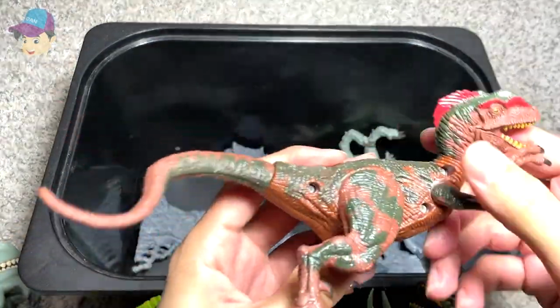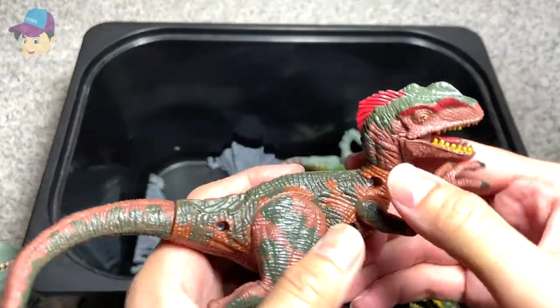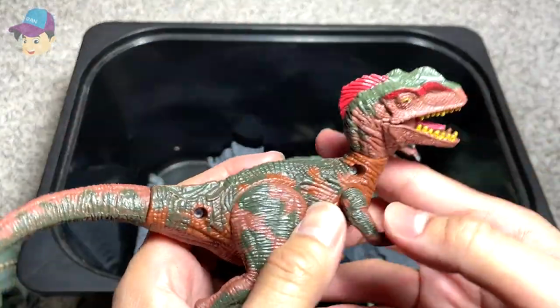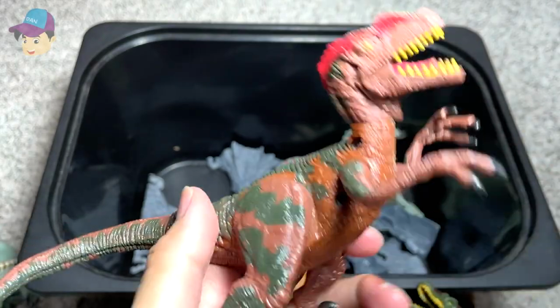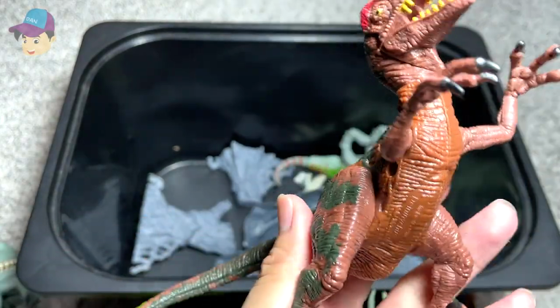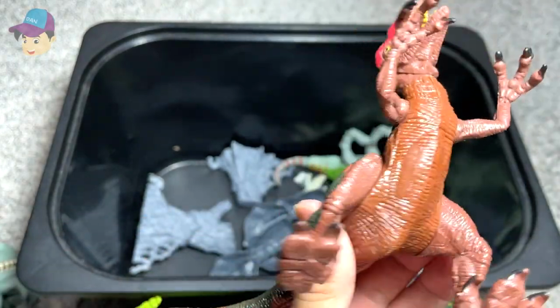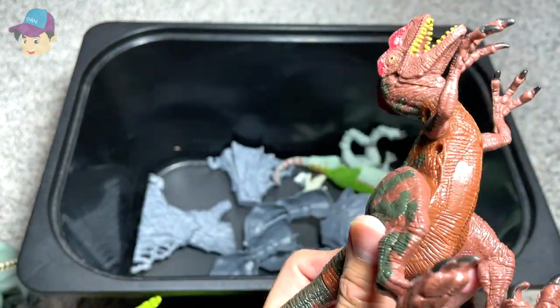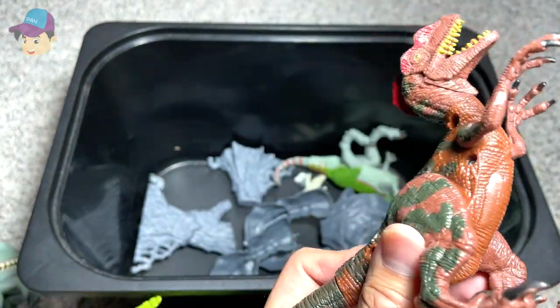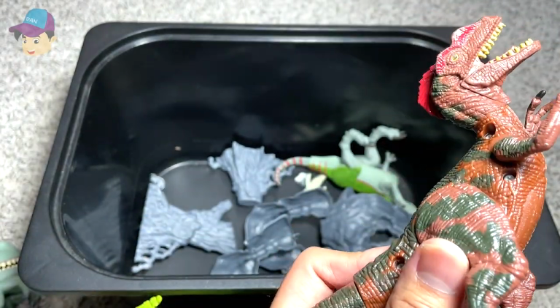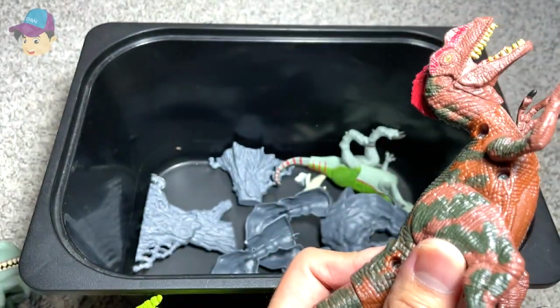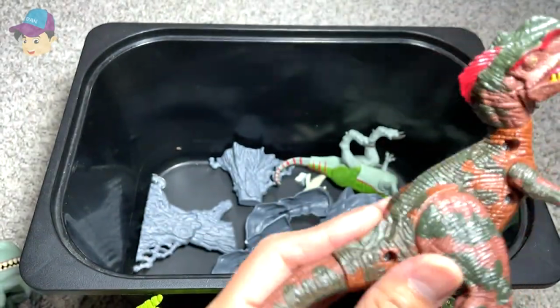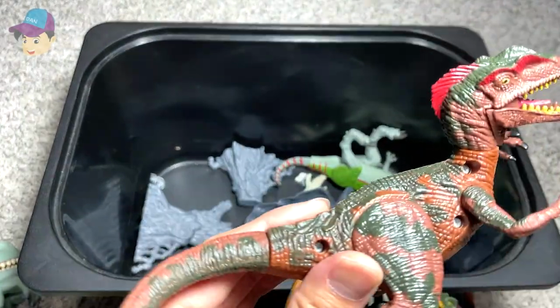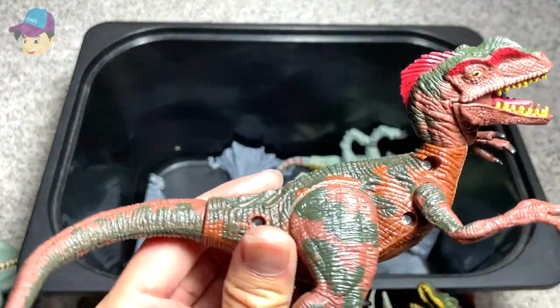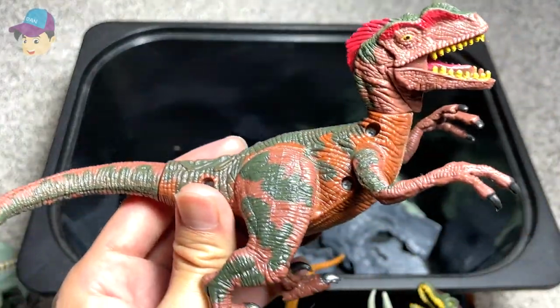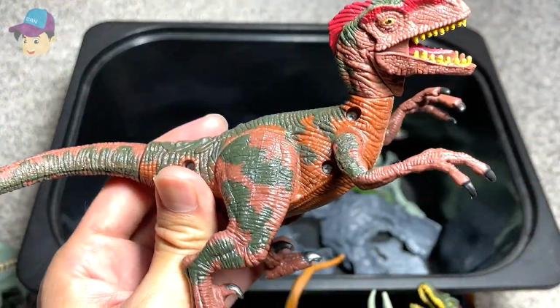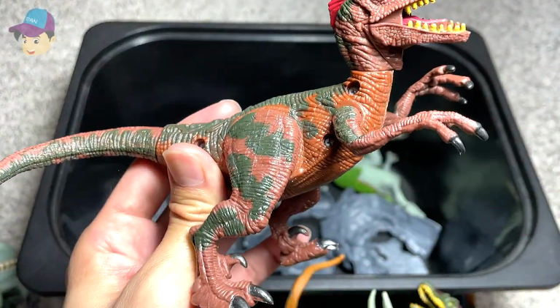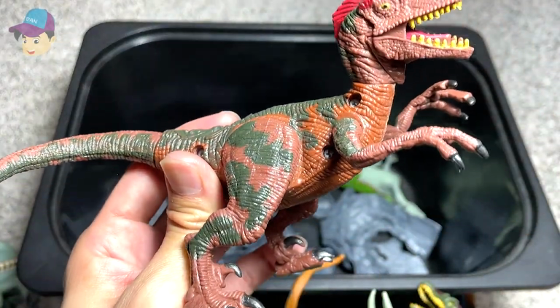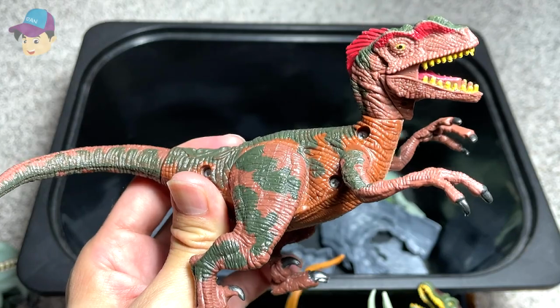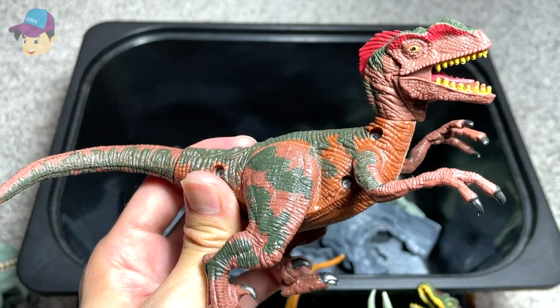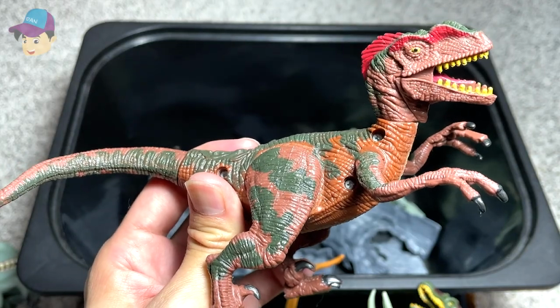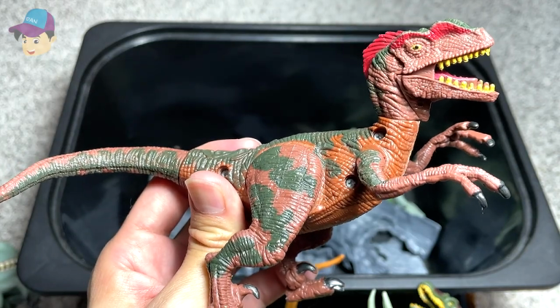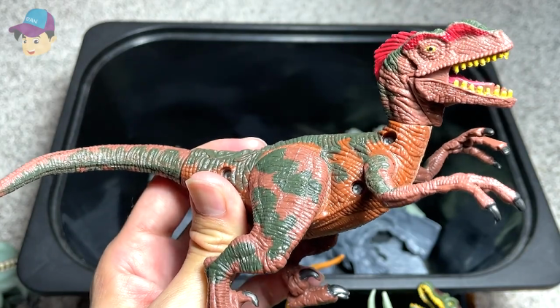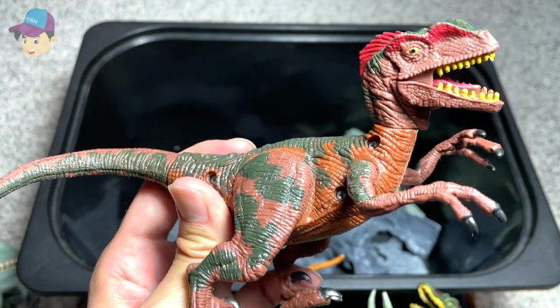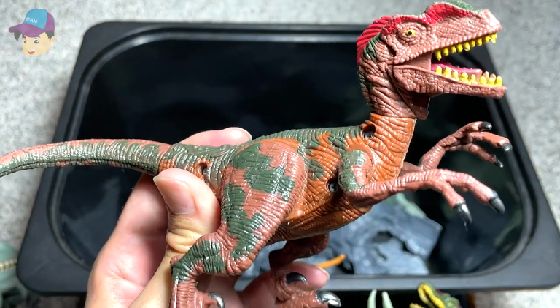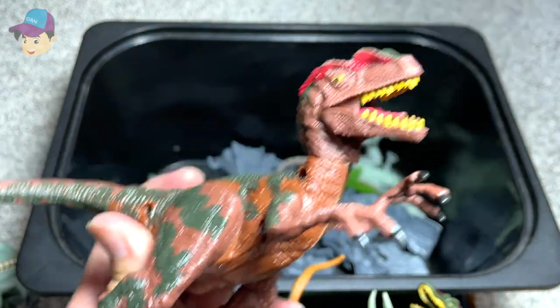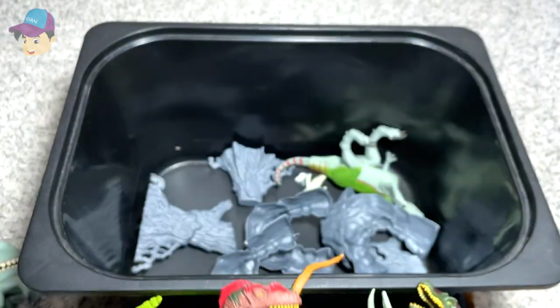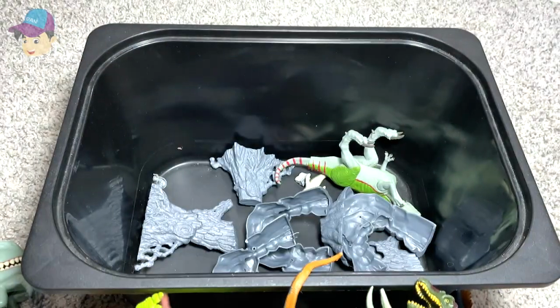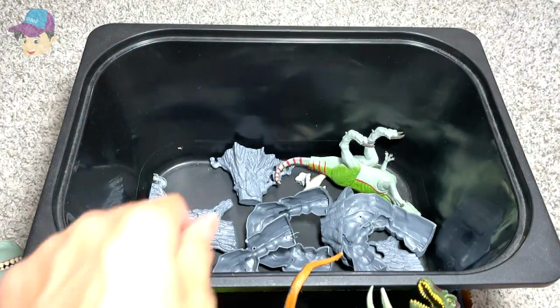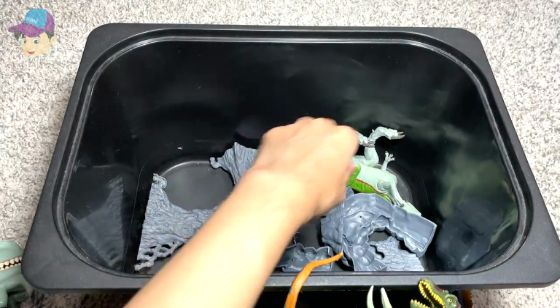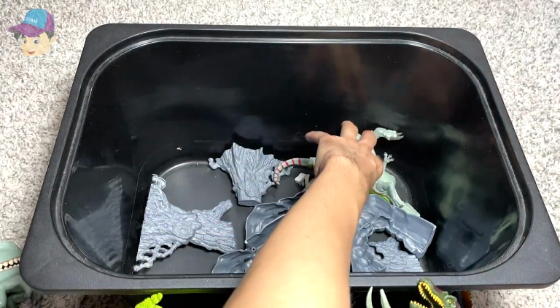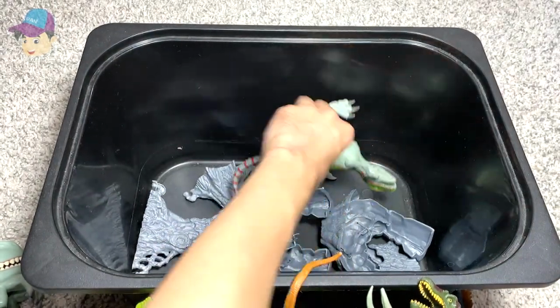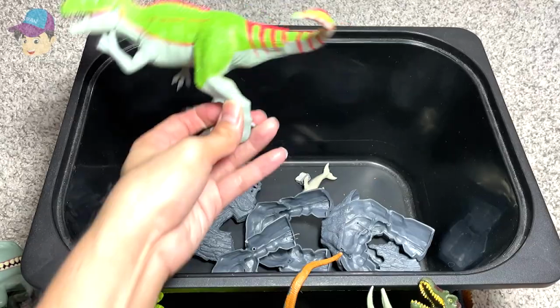Yet another Velociraptor? Actually, this is a Deinonychus — they look very similar to a Velociraptor.